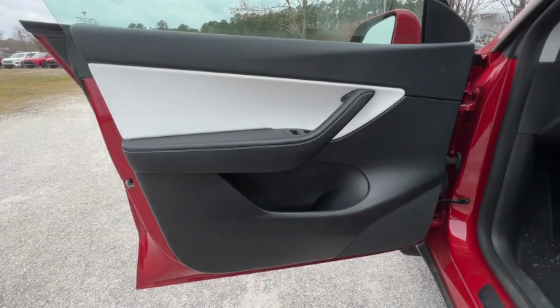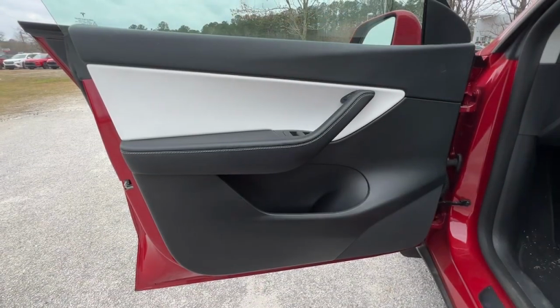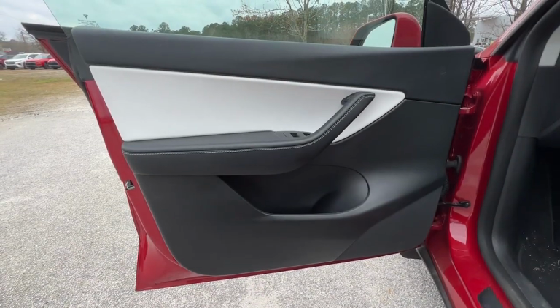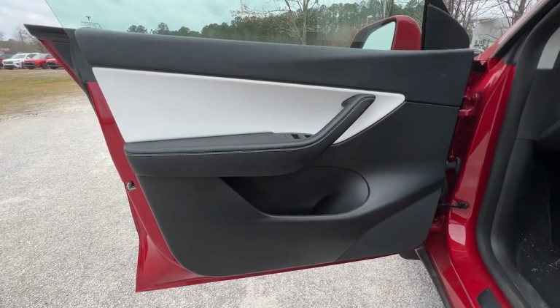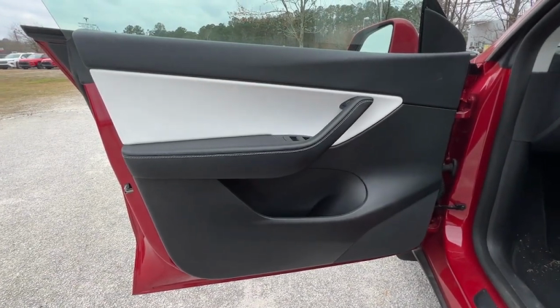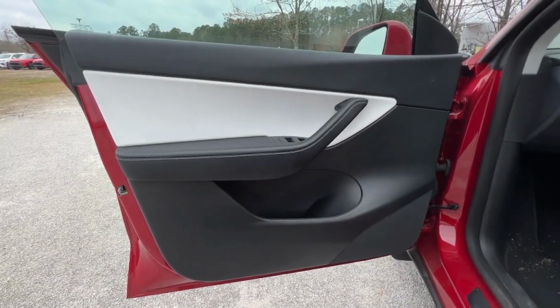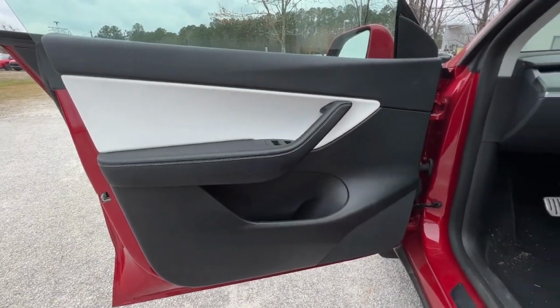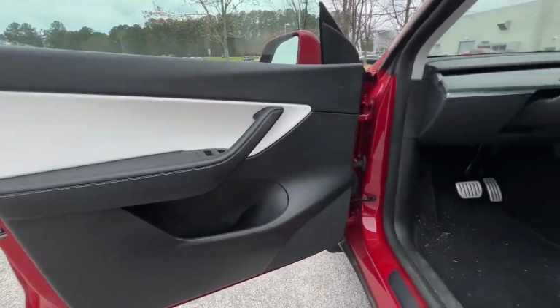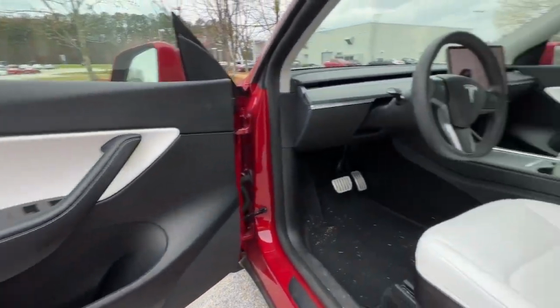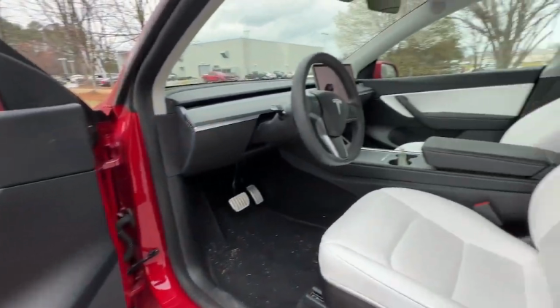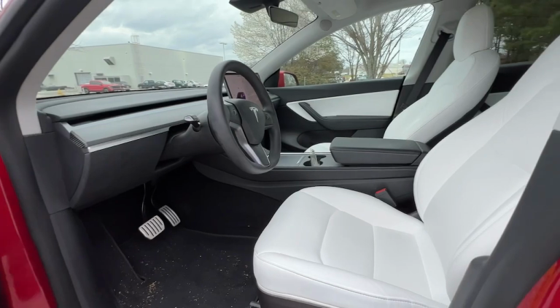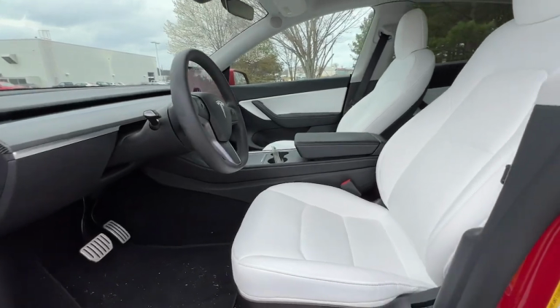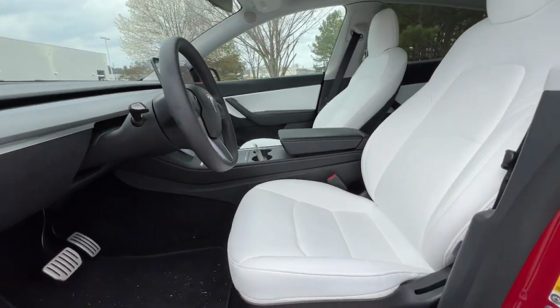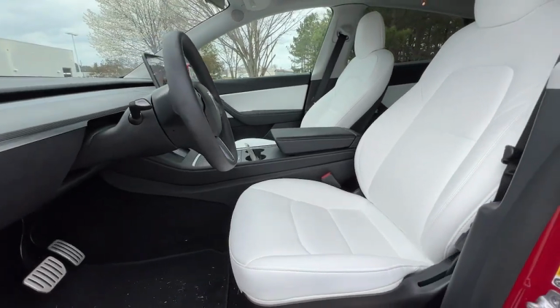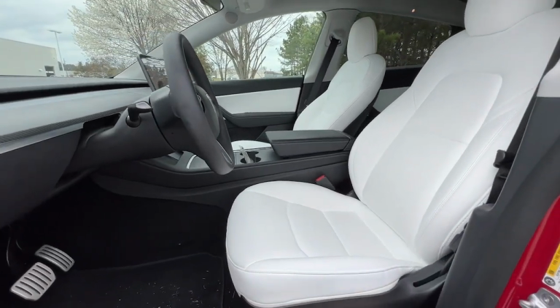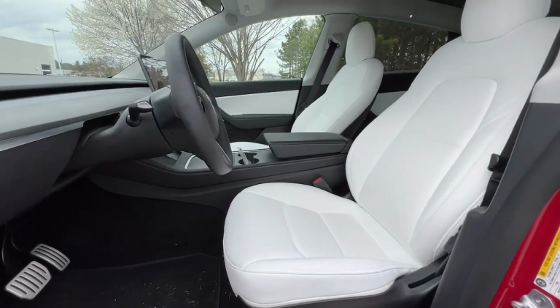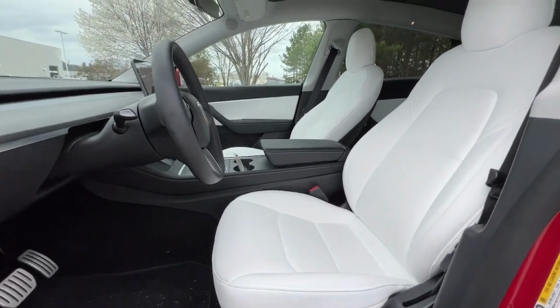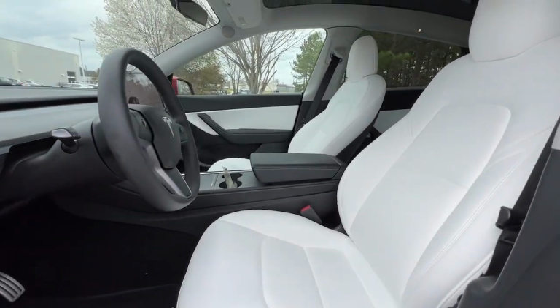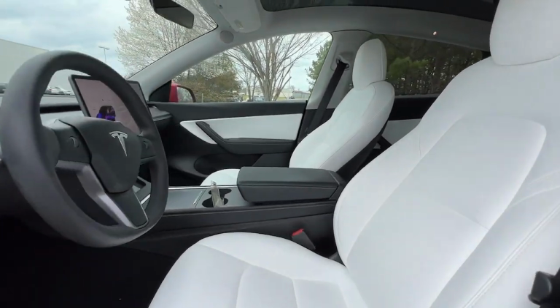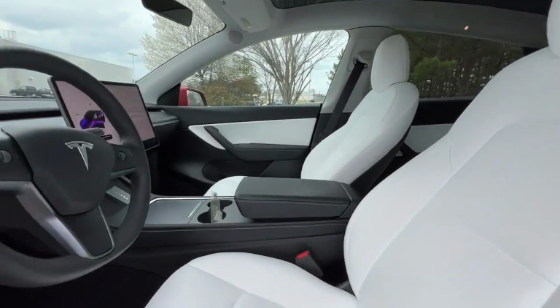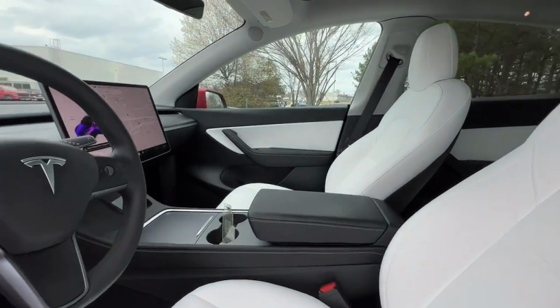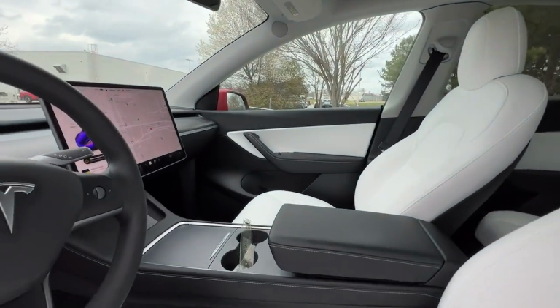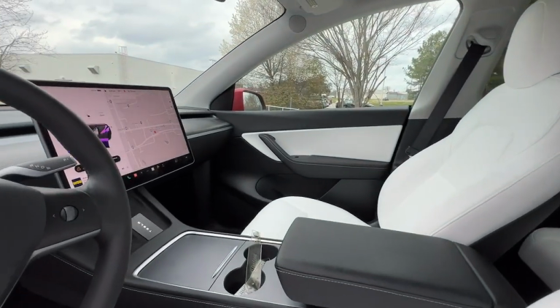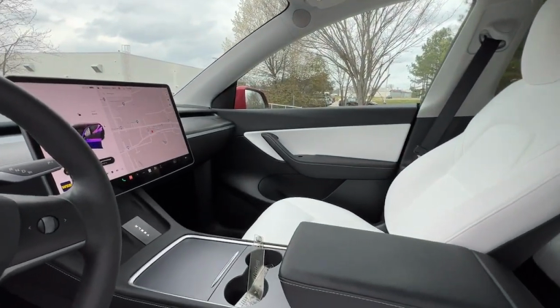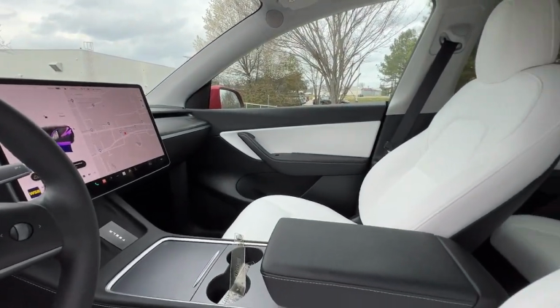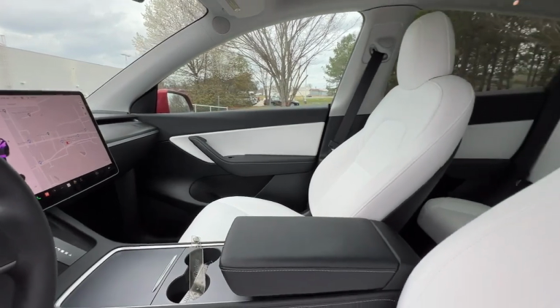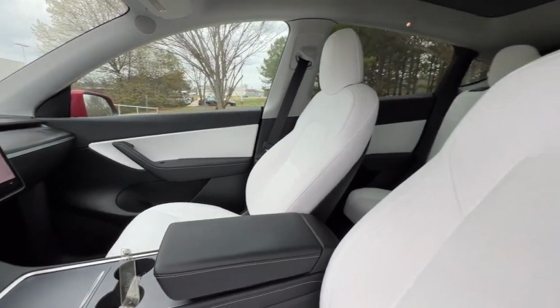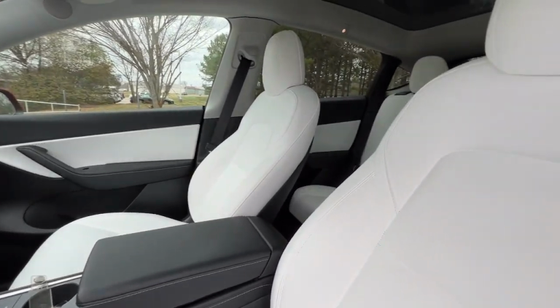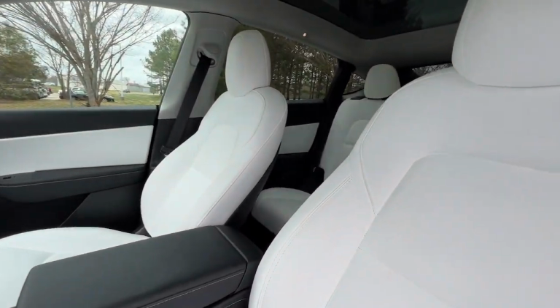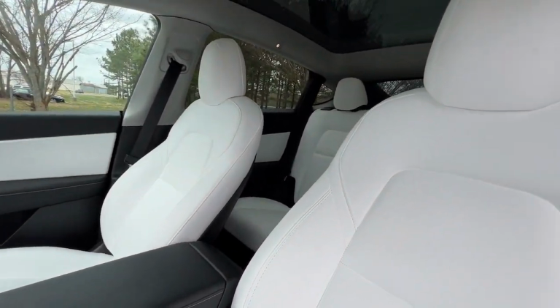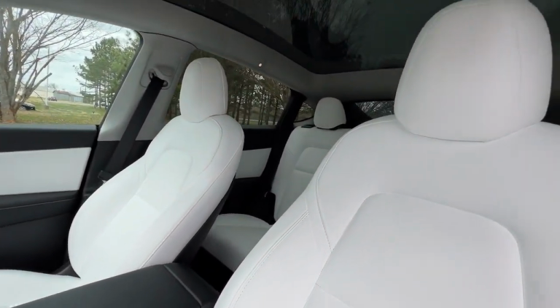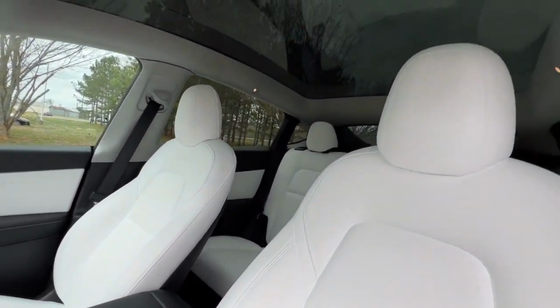Spacious versatility meets new-age efficiency in this beautifully designed Model Y. See for yourself when you take it out for a test drive. Our professional staff looks forward to giving you excellent service.